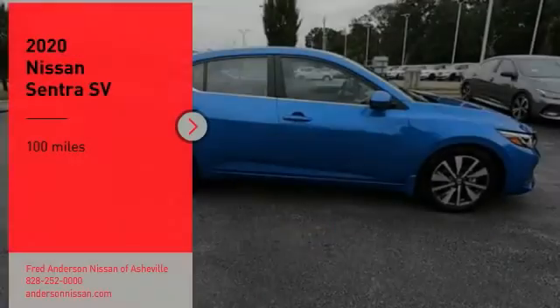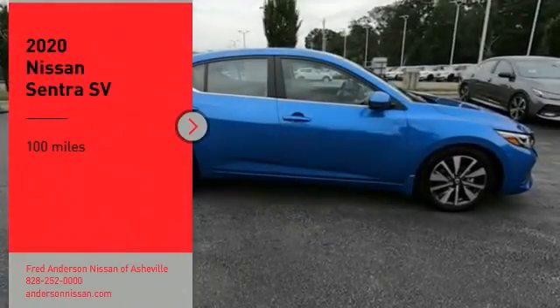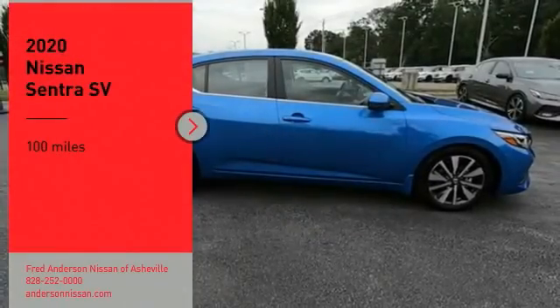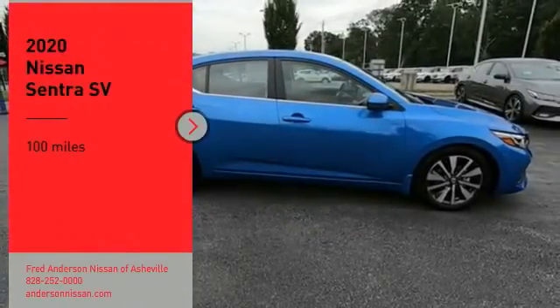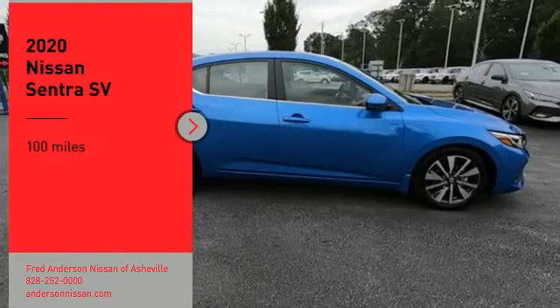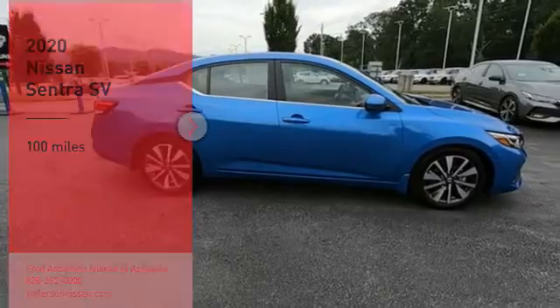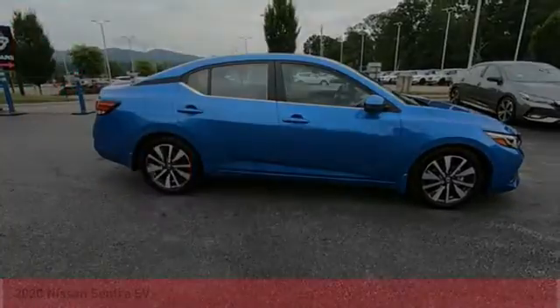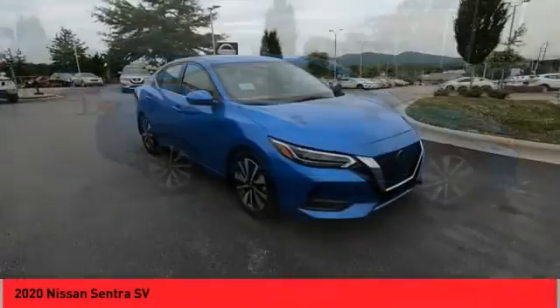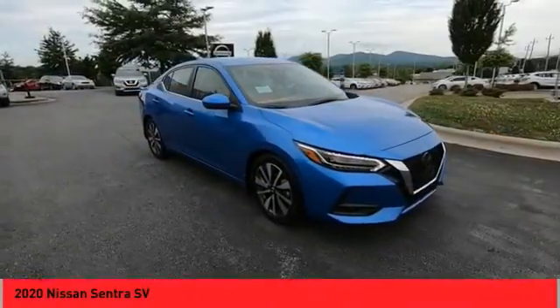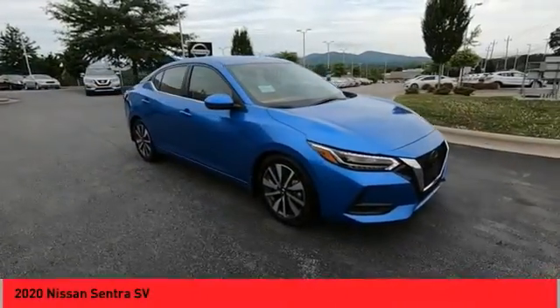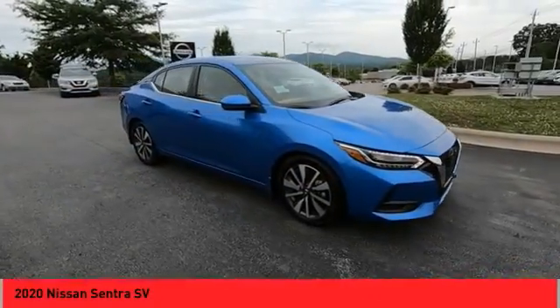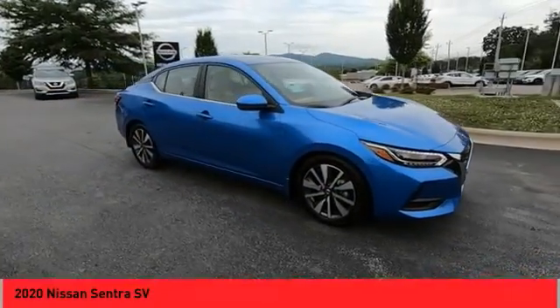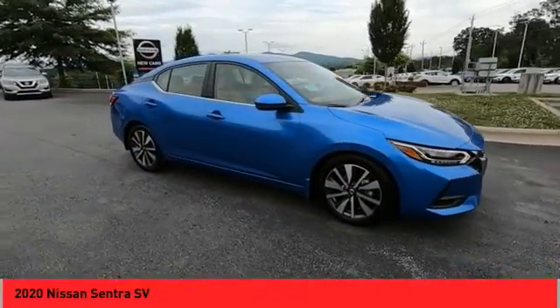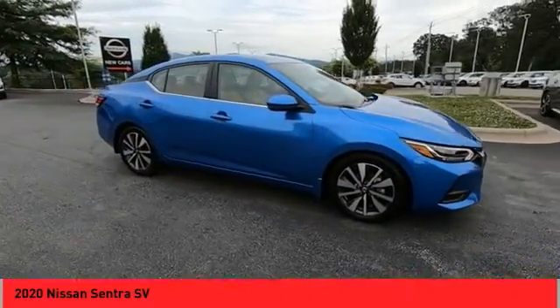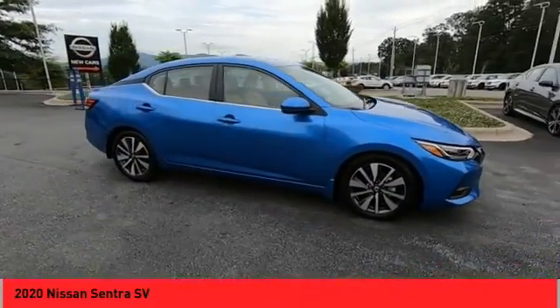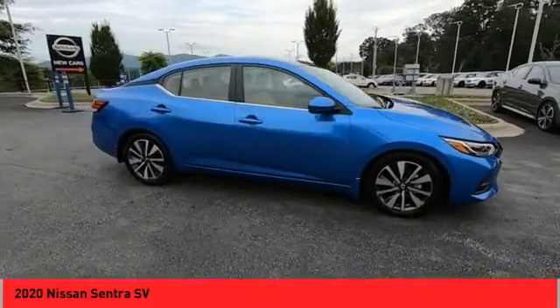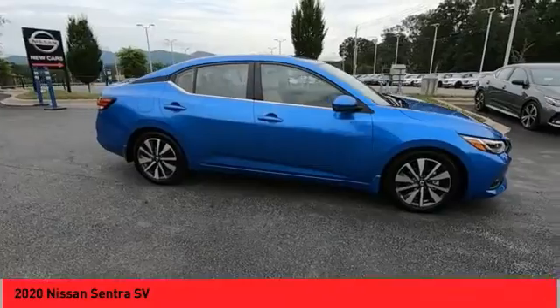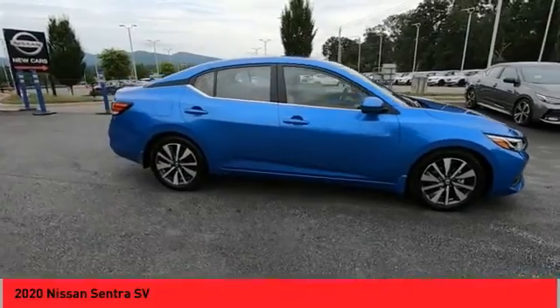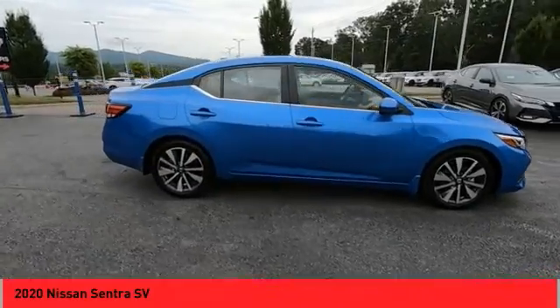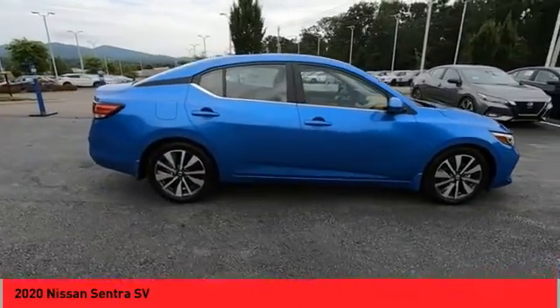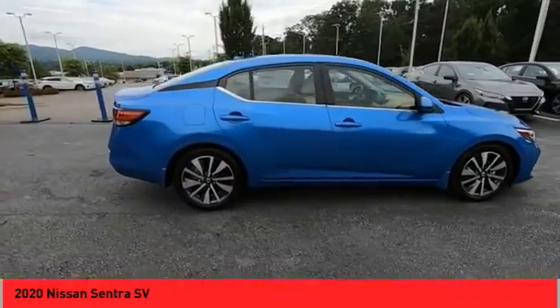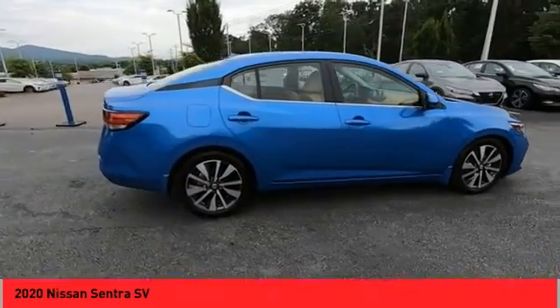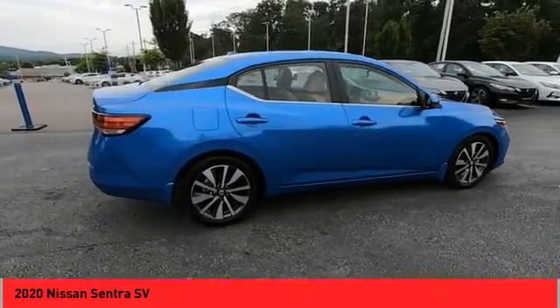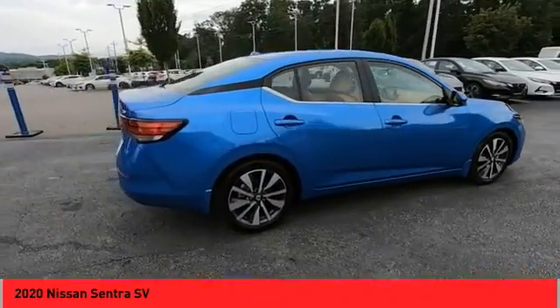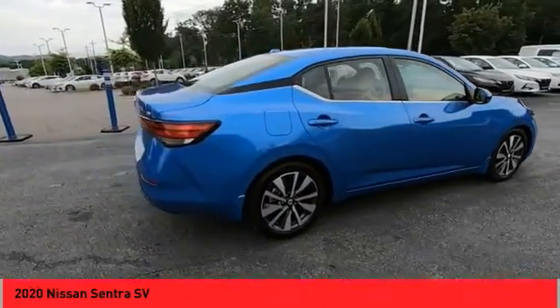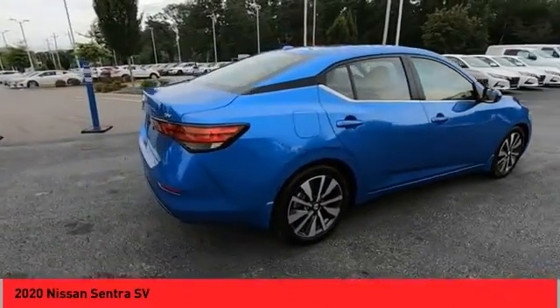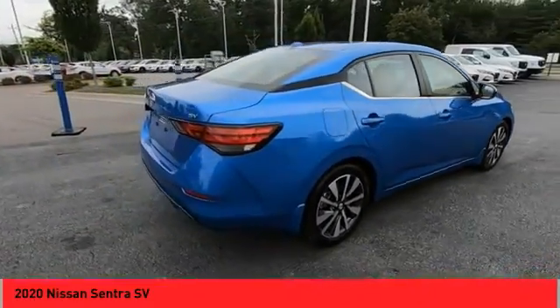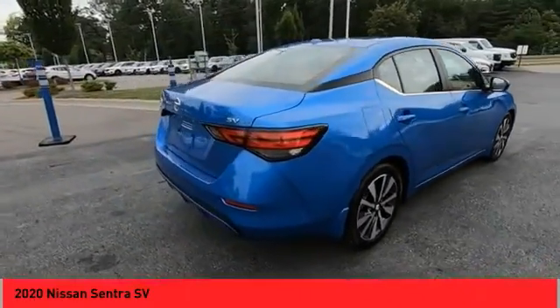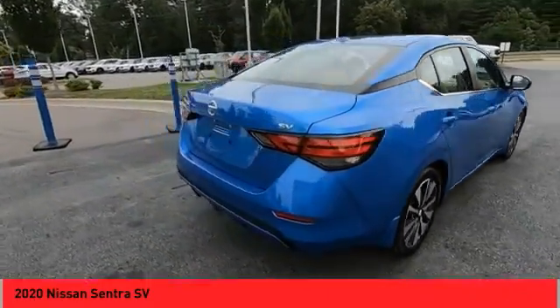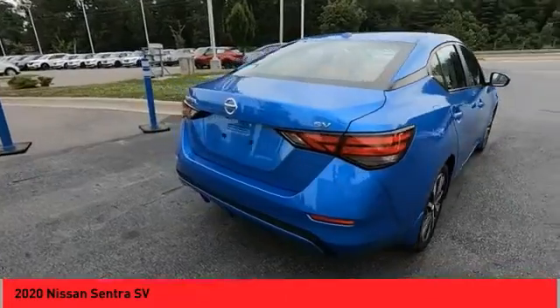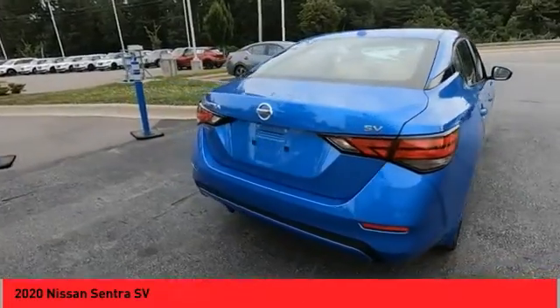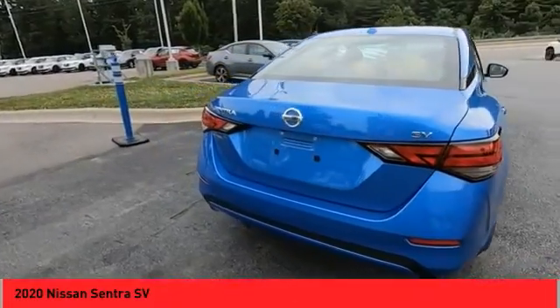You are going to love the 2020 Sentra. With its spacious and versatile interior and stellar fuel efficiency, the Nissan Sentra is the obvious choice for anyone who wants to enjoy a stylish and comfortable ride.